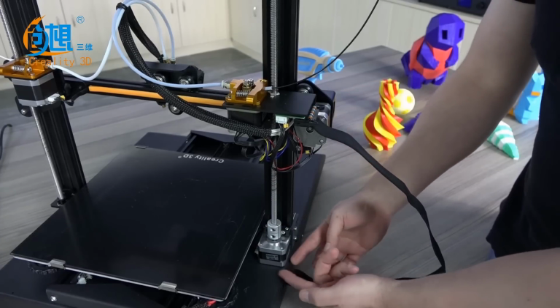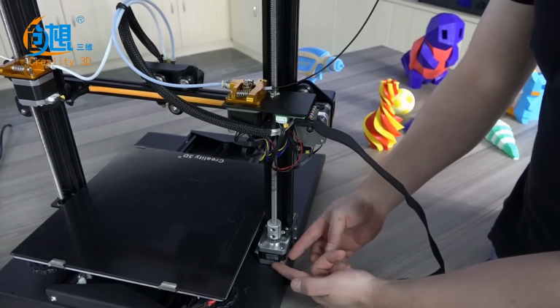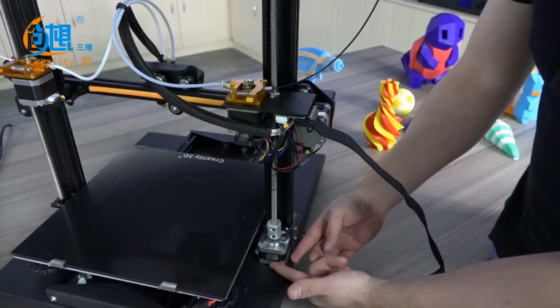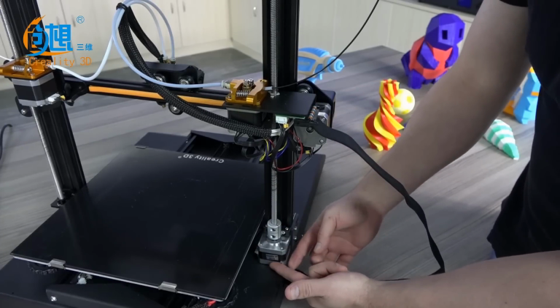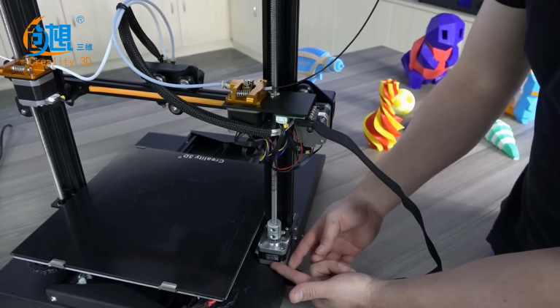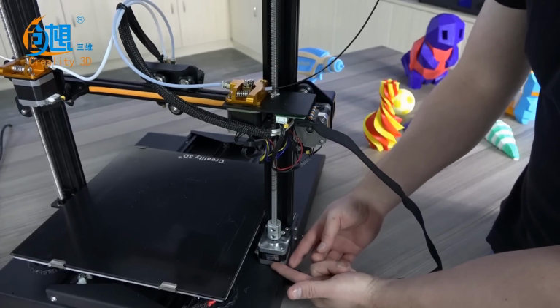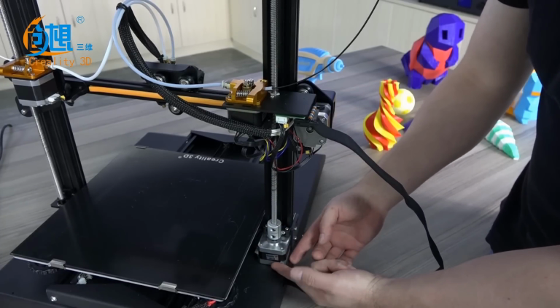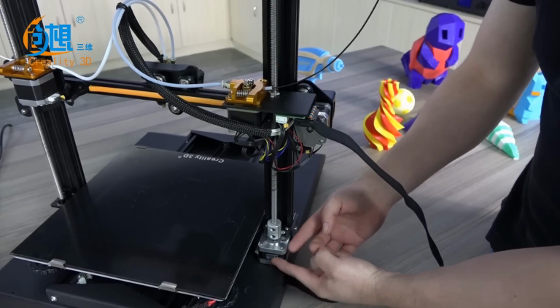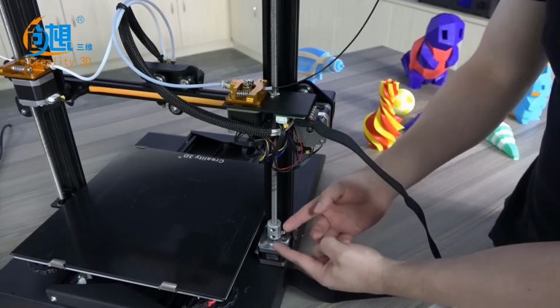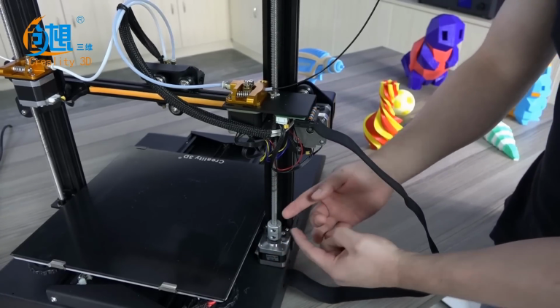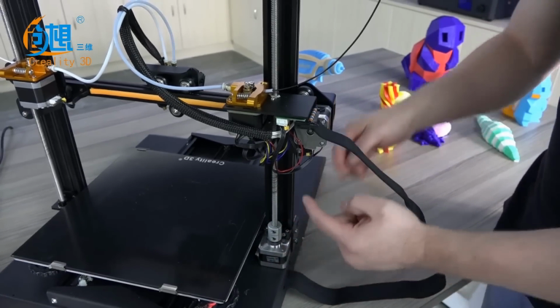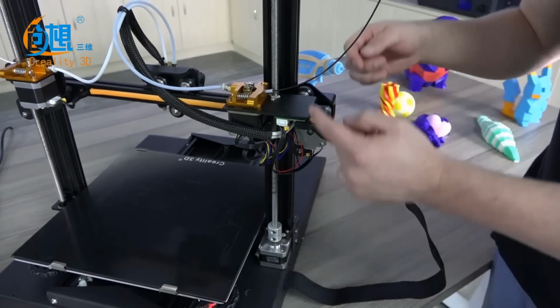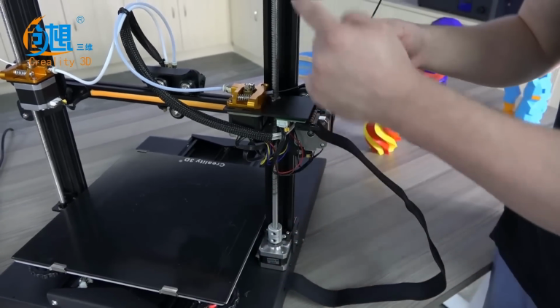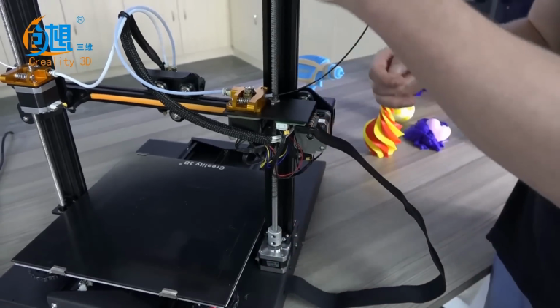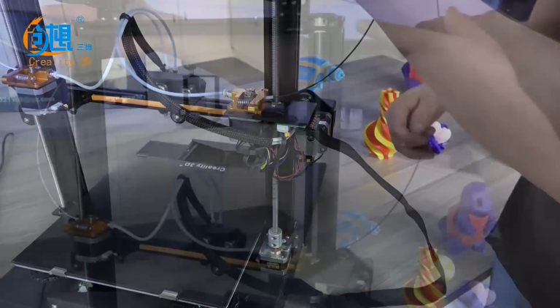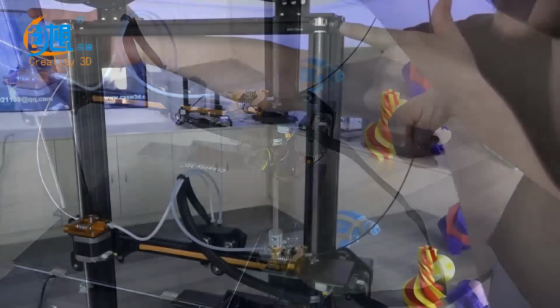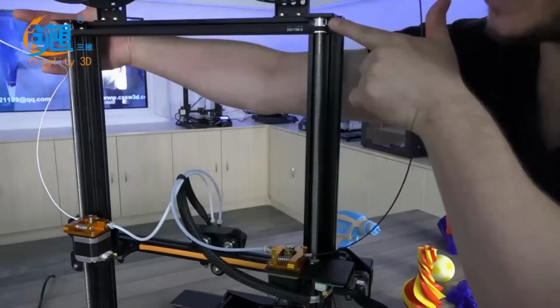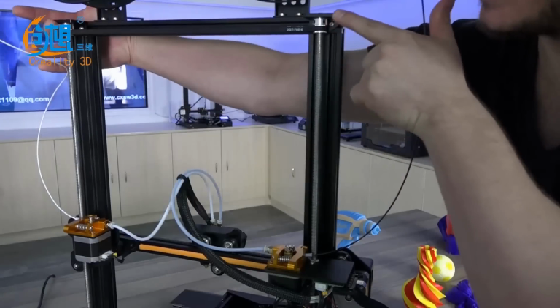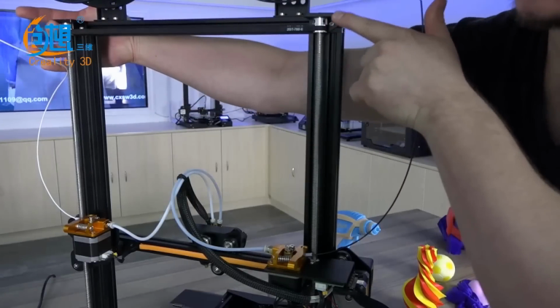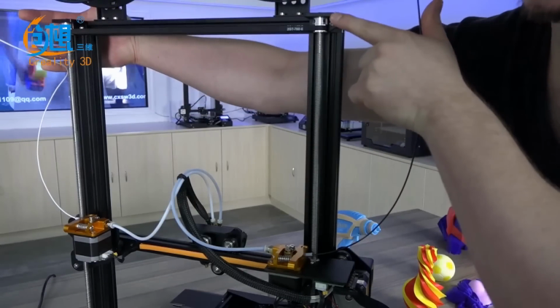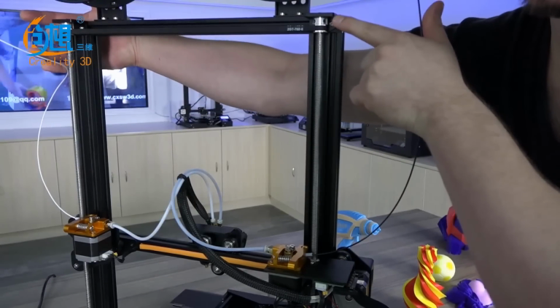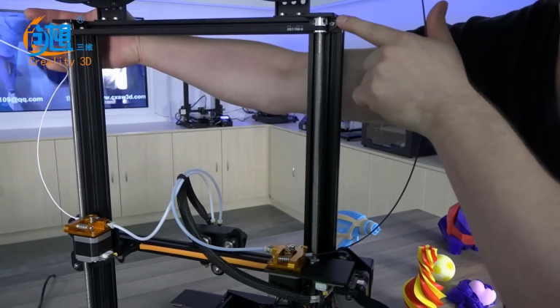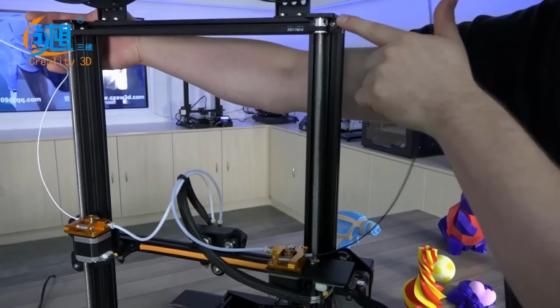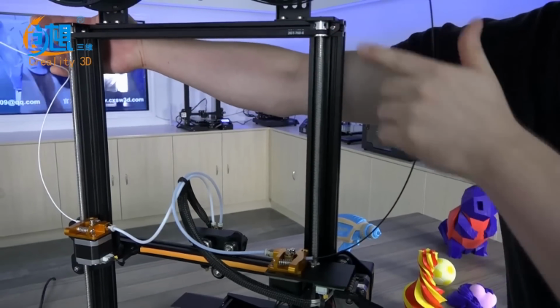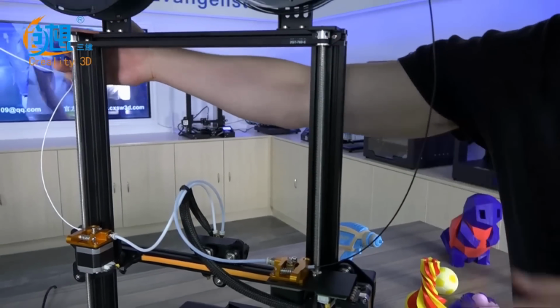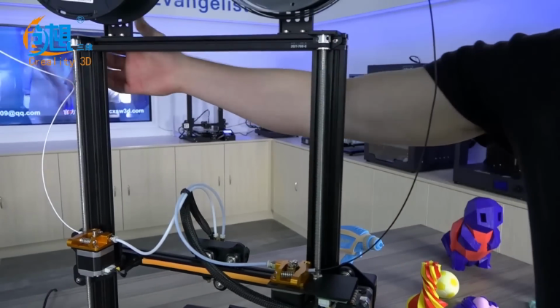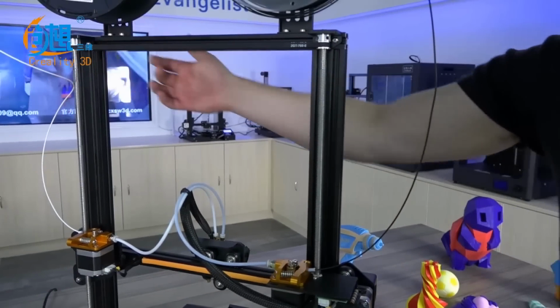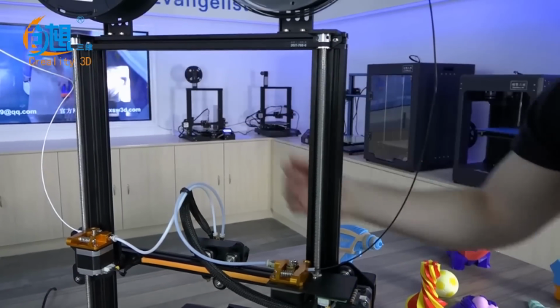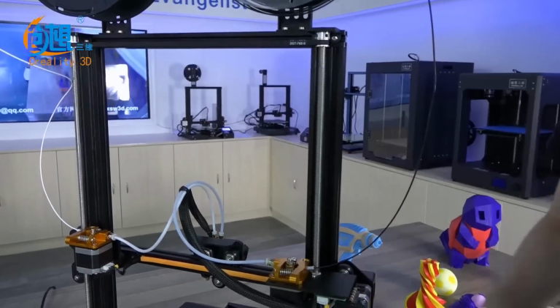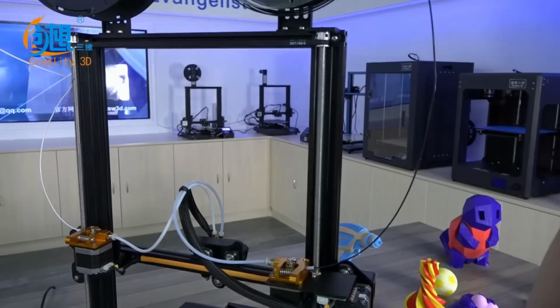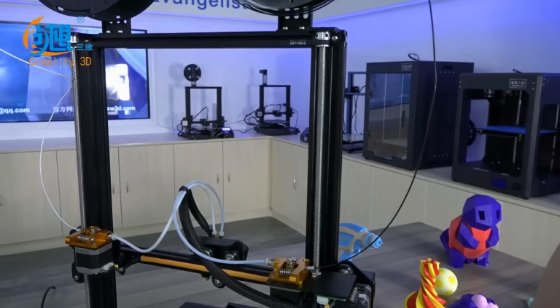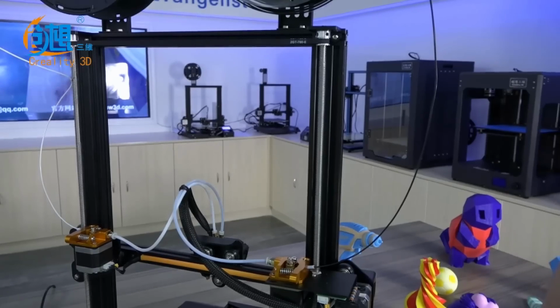On the back, we can see one Z-axis motor that is belt driven to control both Z-axes with just one motor for improved accuracy.